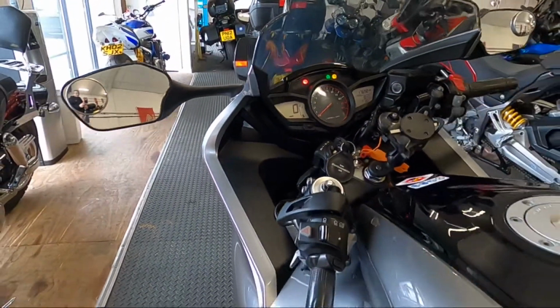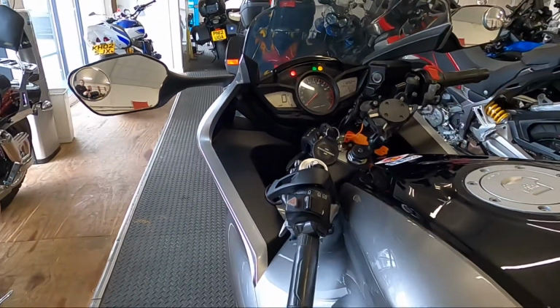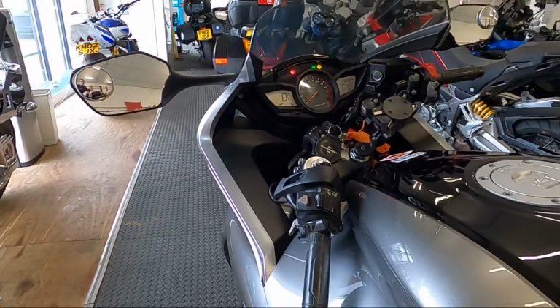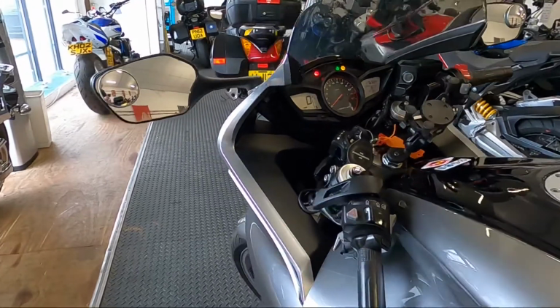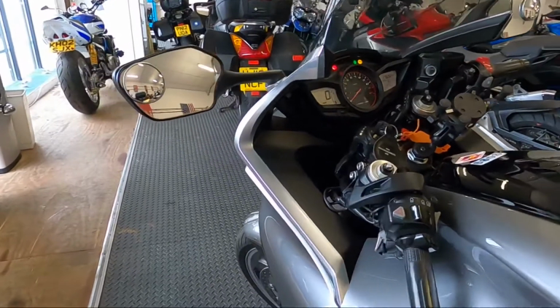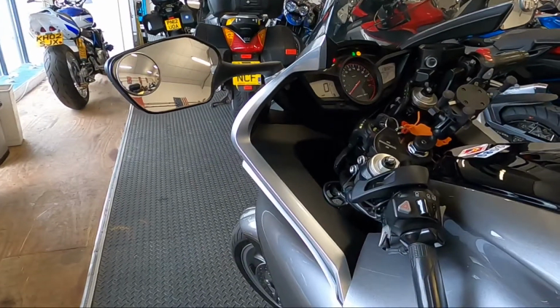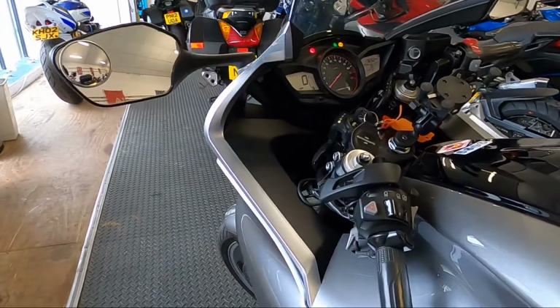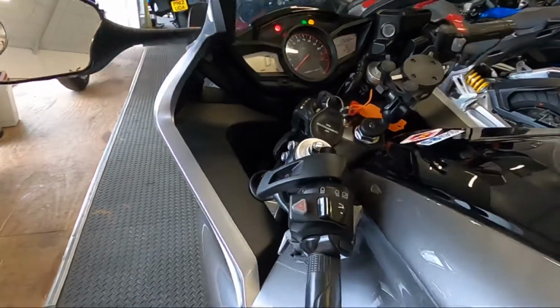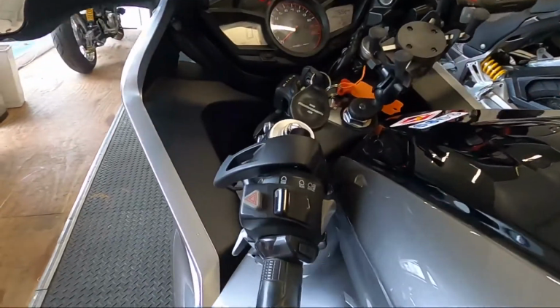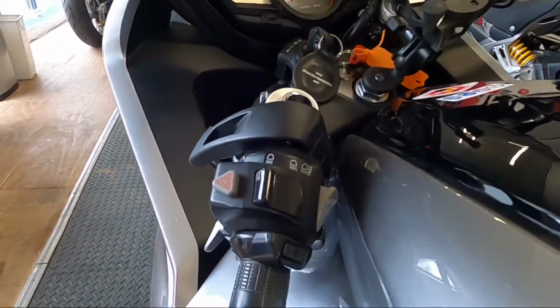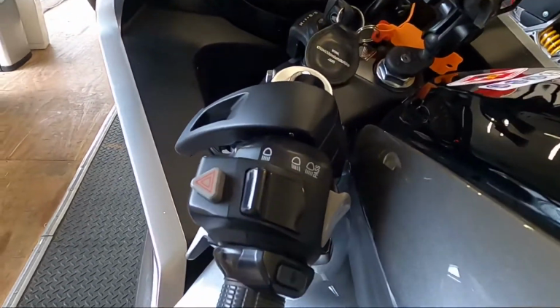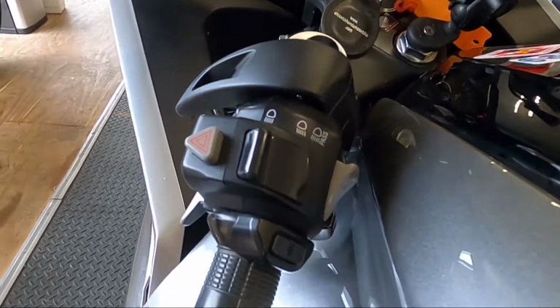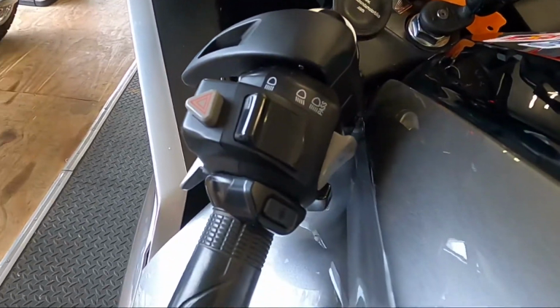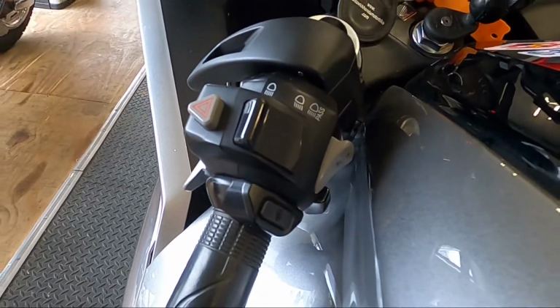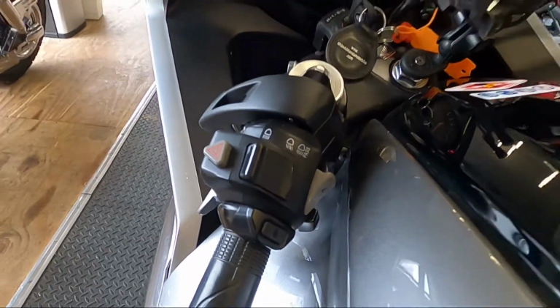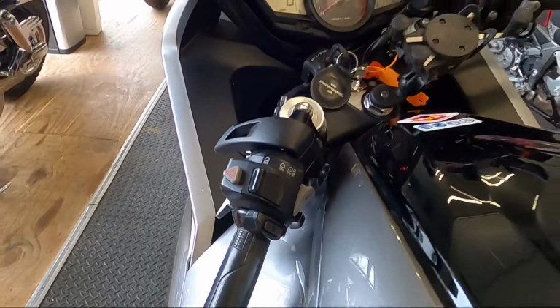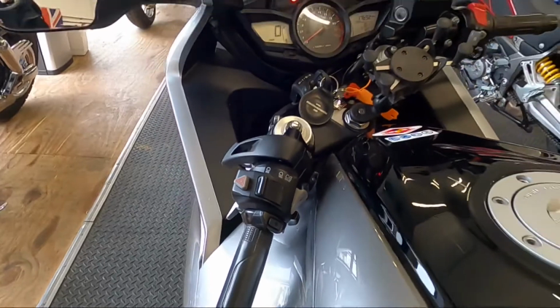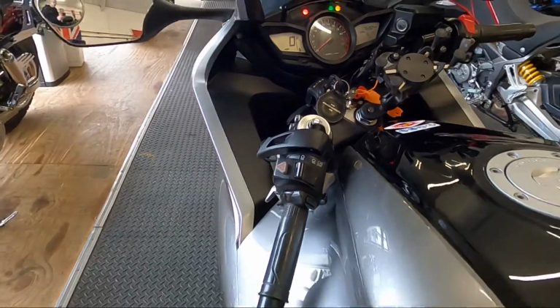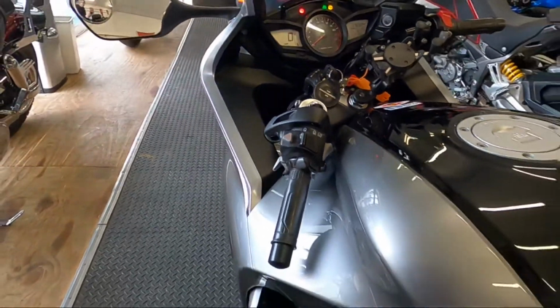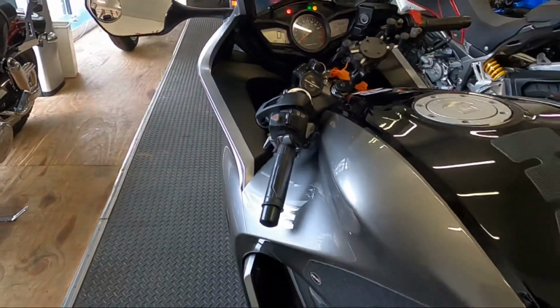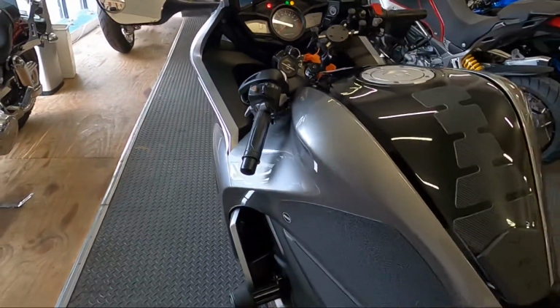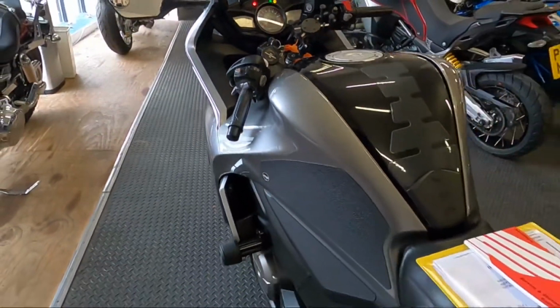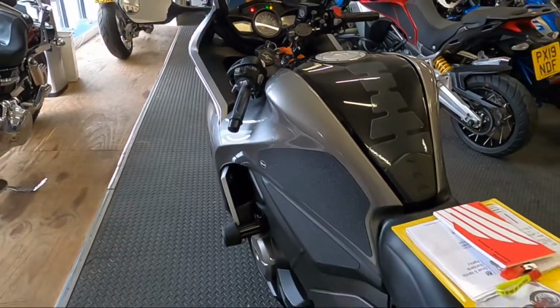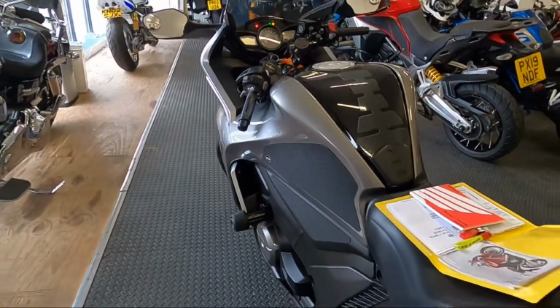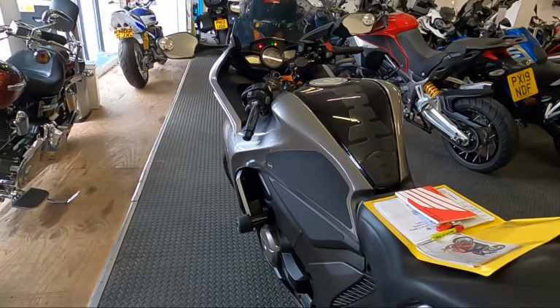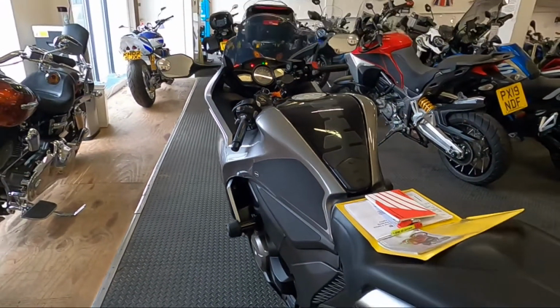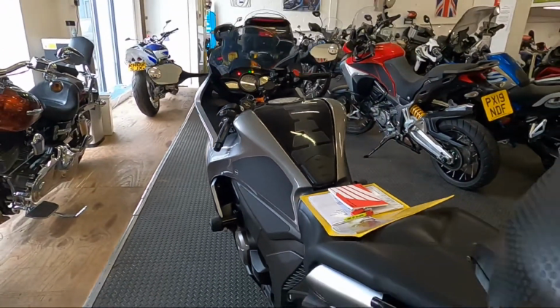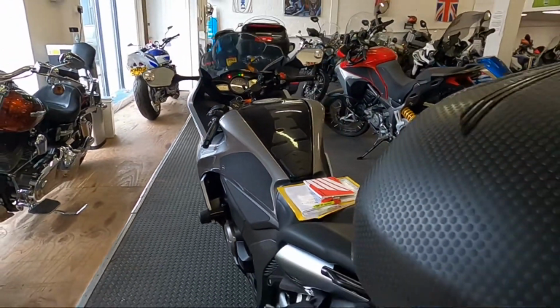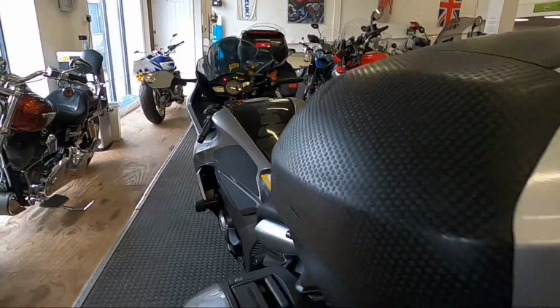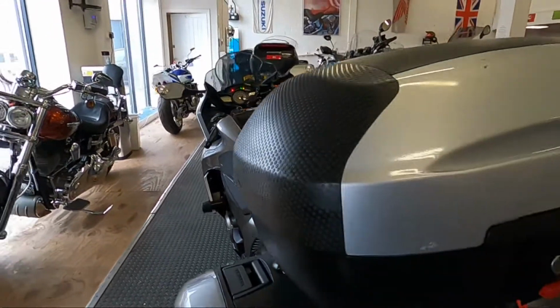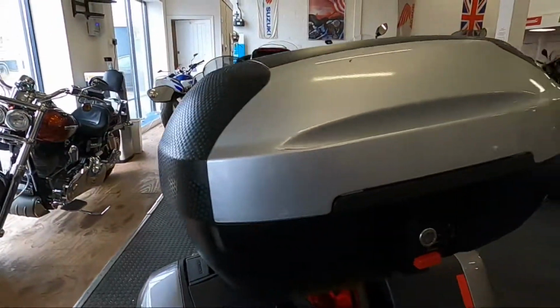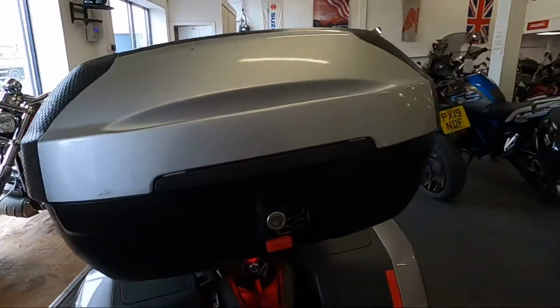It has automatic heated grips. The audio system on this is very good.